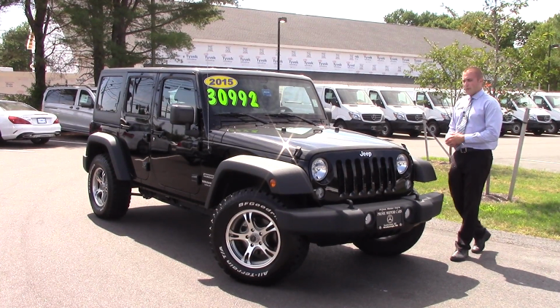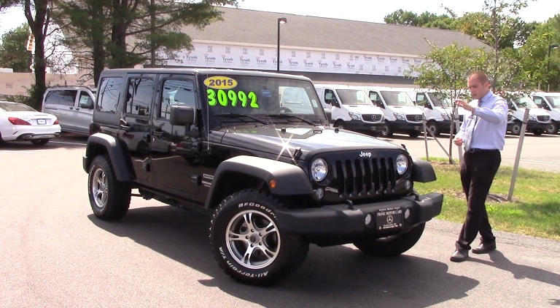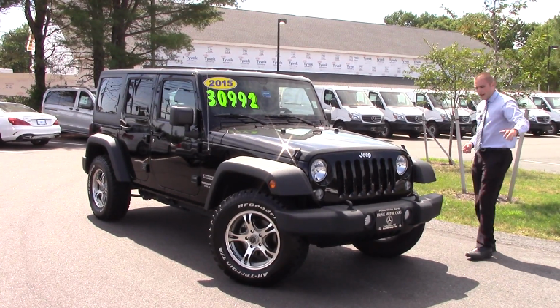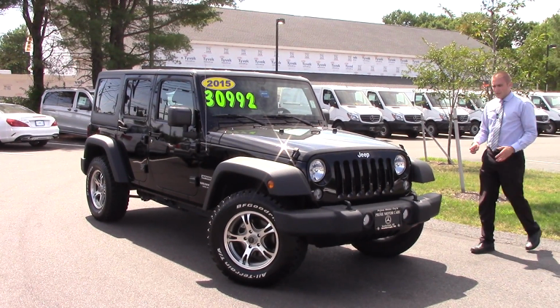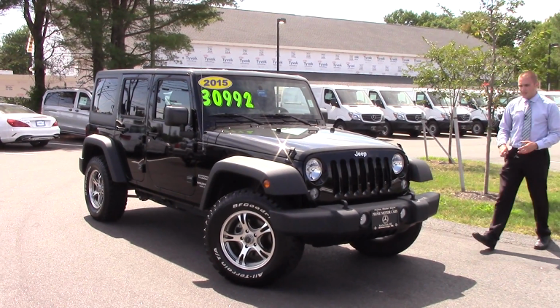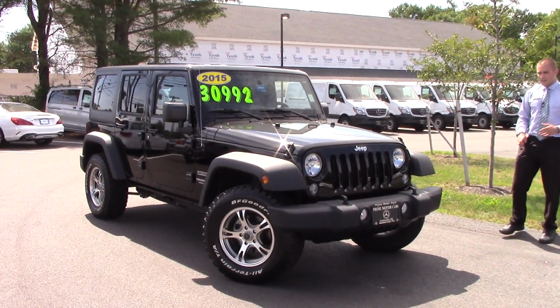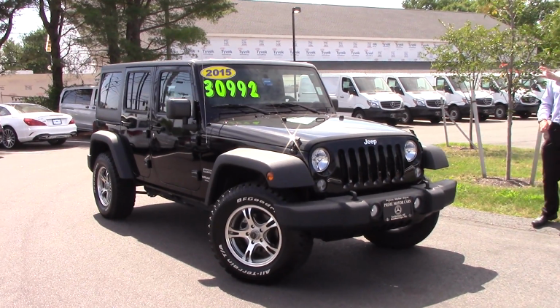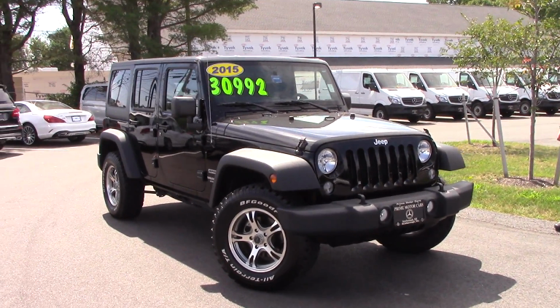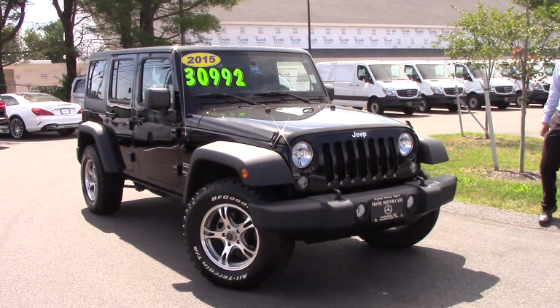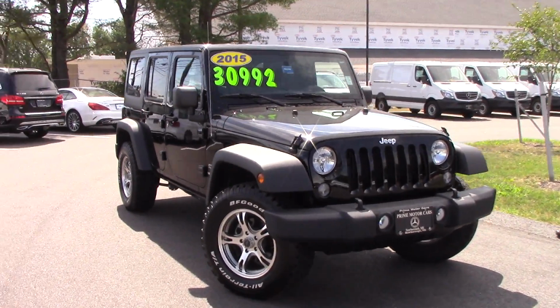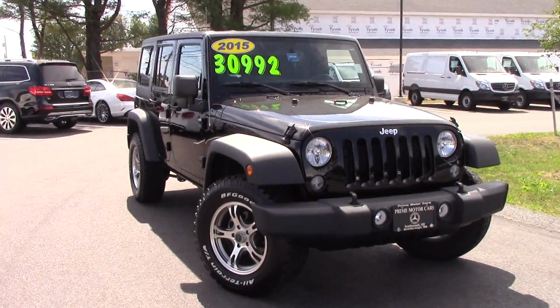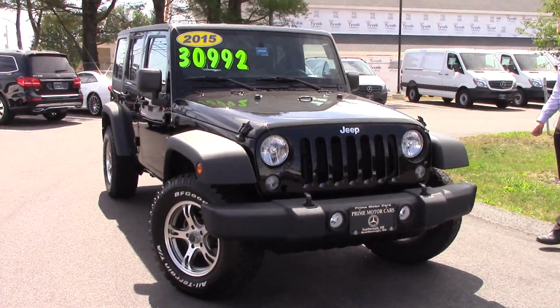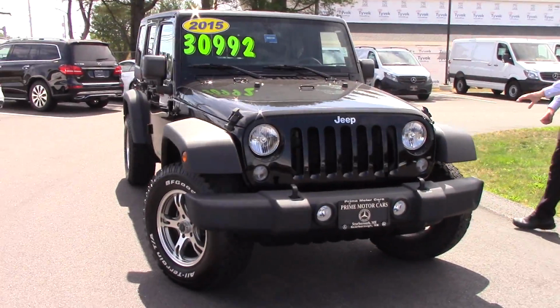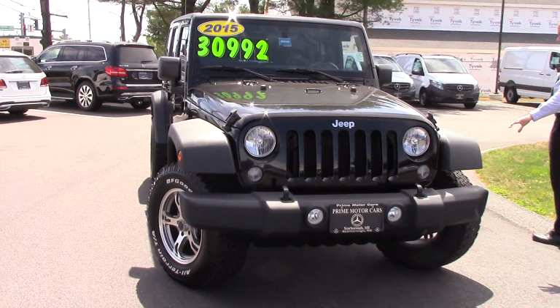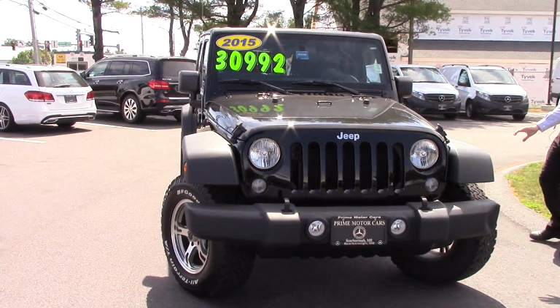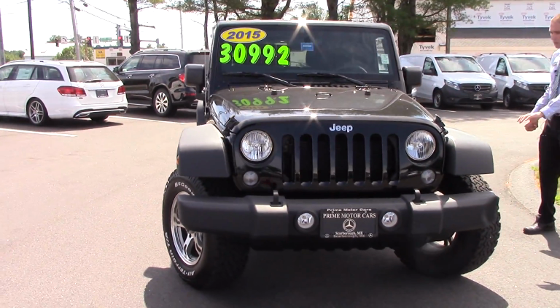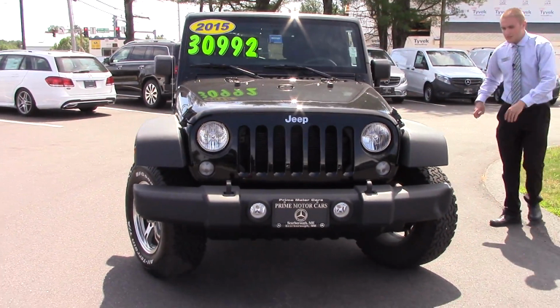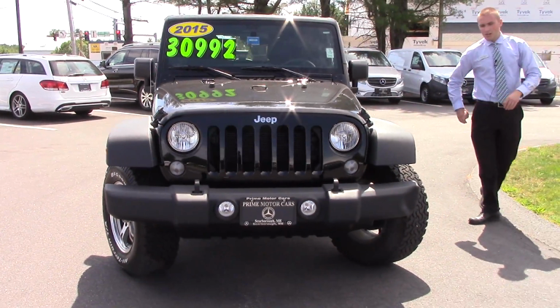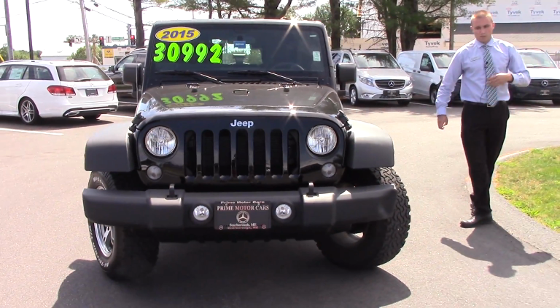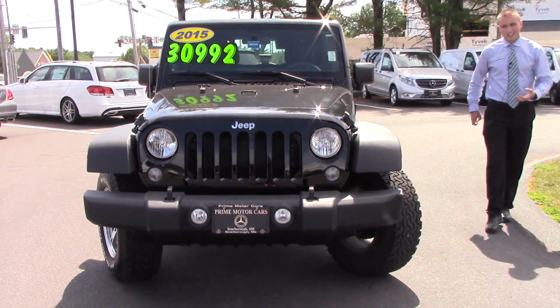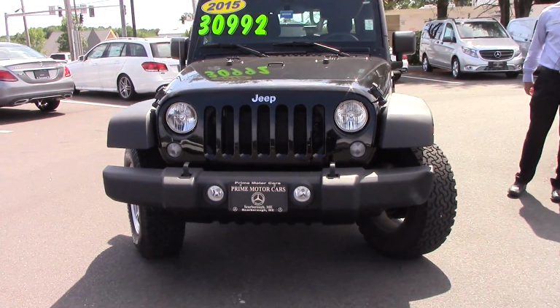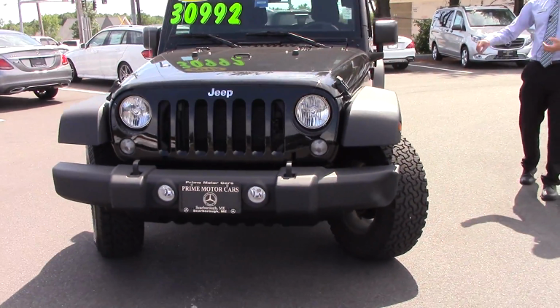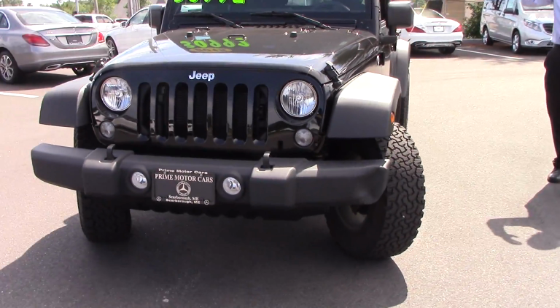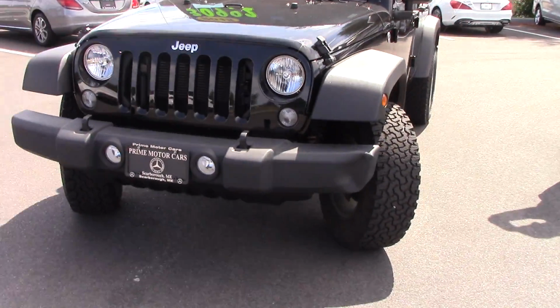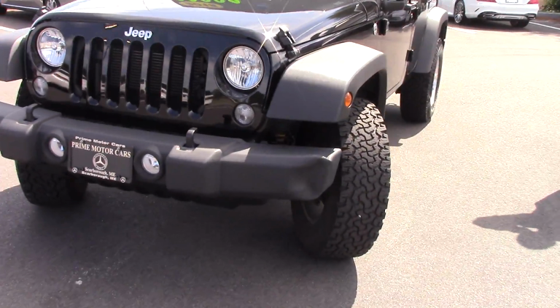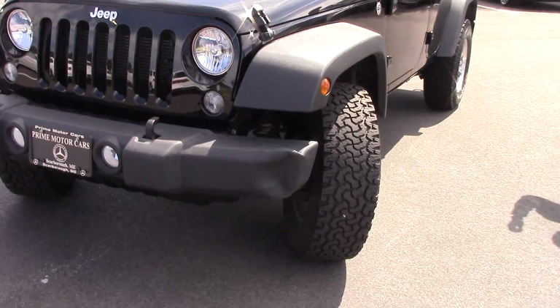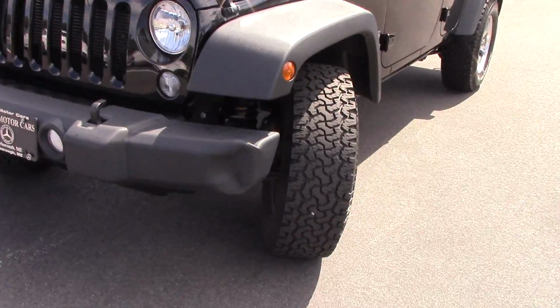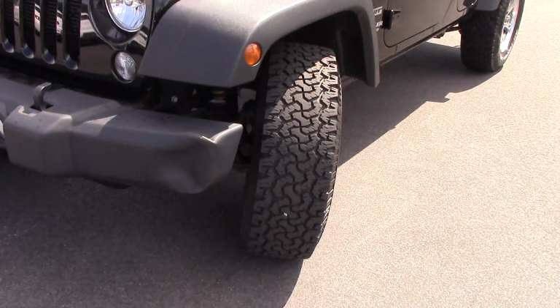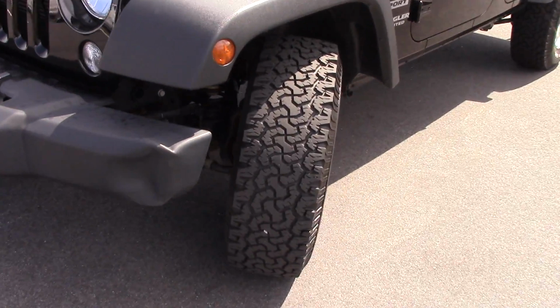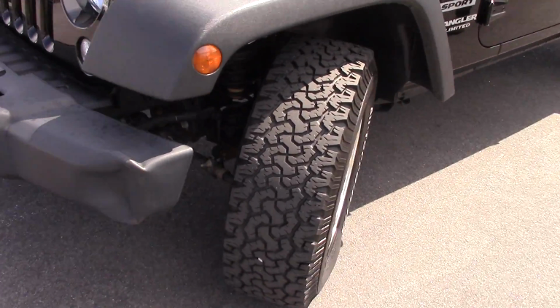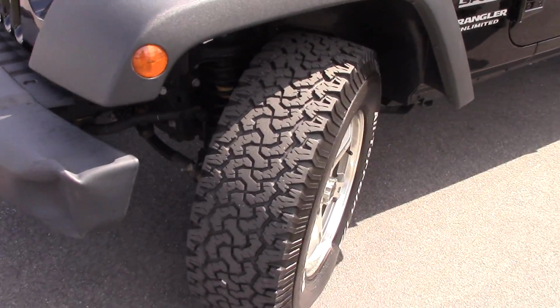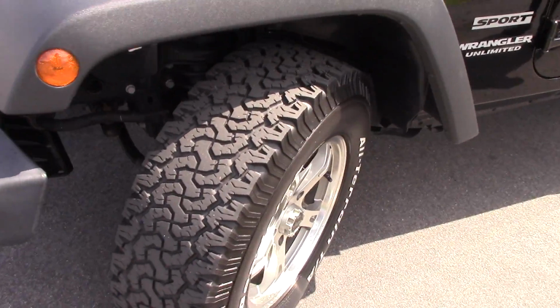I'll bring you right around here so you can see a nice front shot of the Jeep and you can also see these really nice aftermarket wheels. Of course practically brand new tires — like I said it's only got 9,000 miles on them, you've got plenty of tread left.